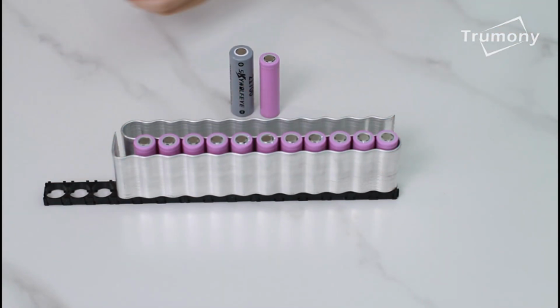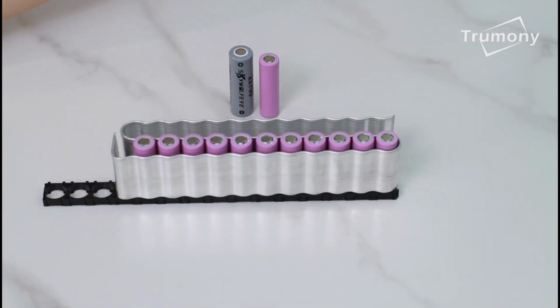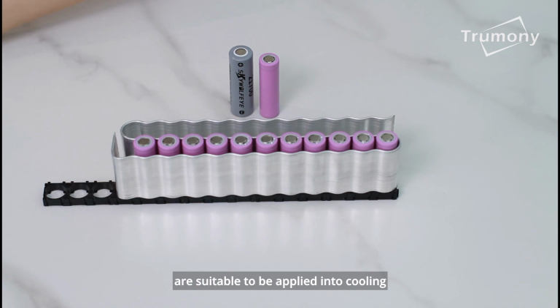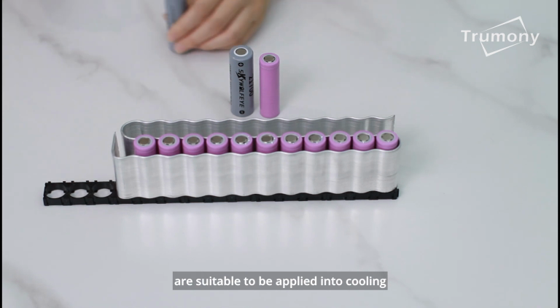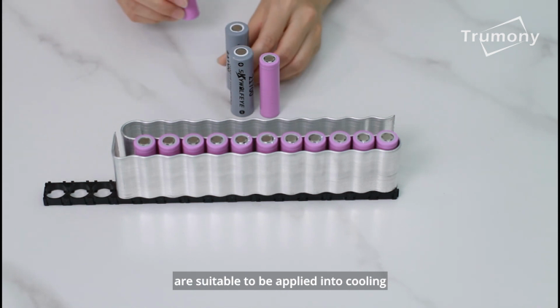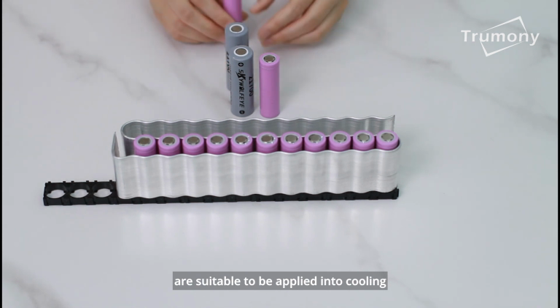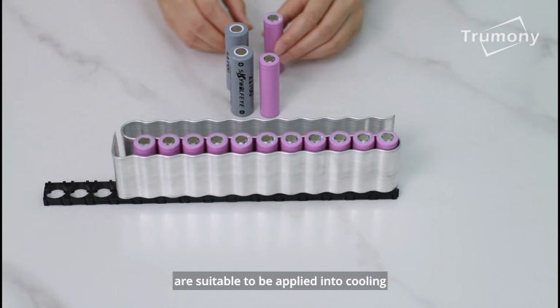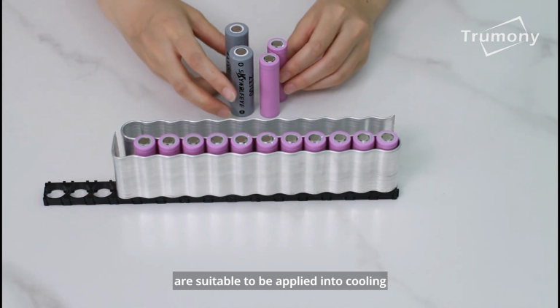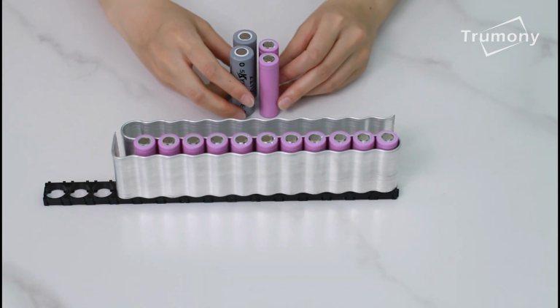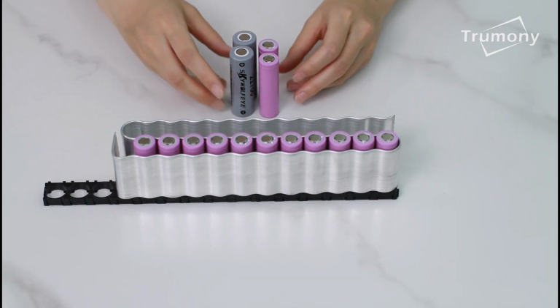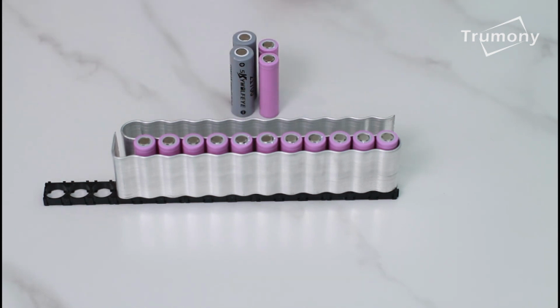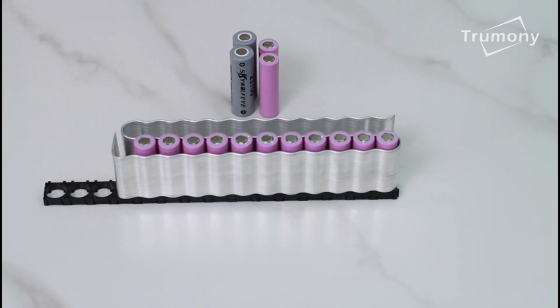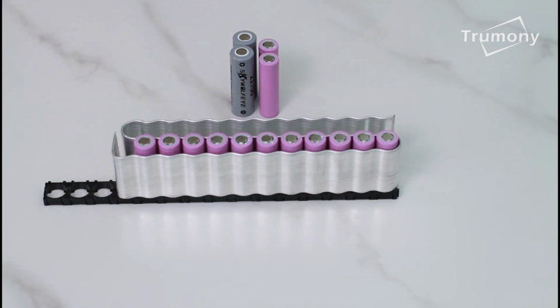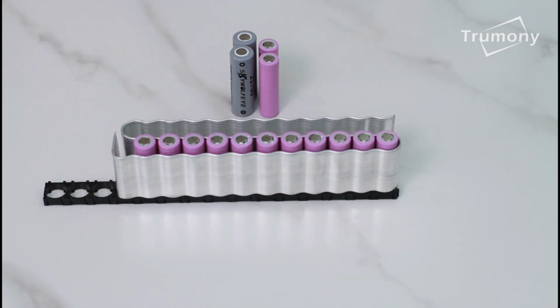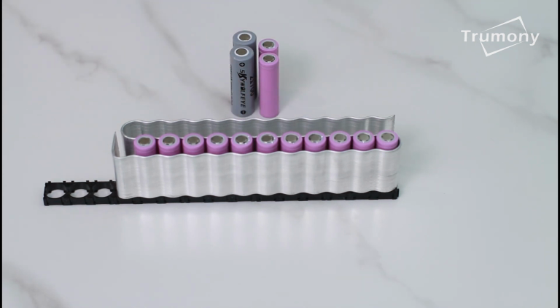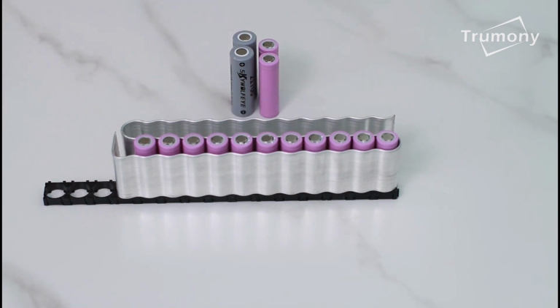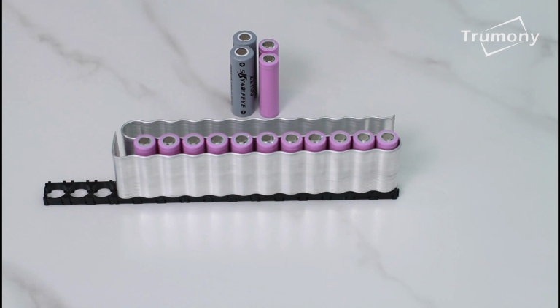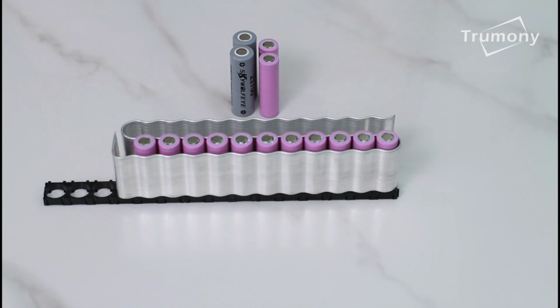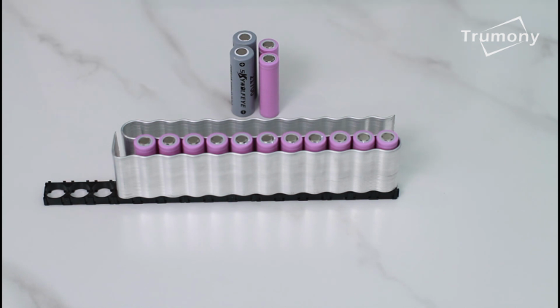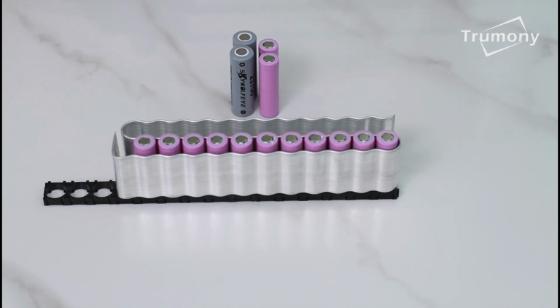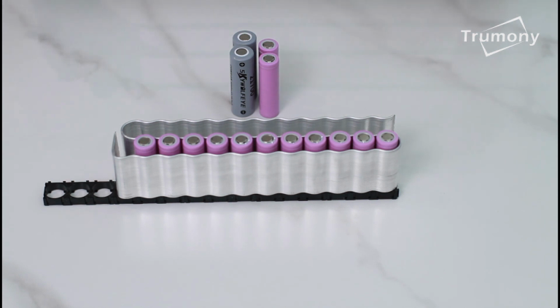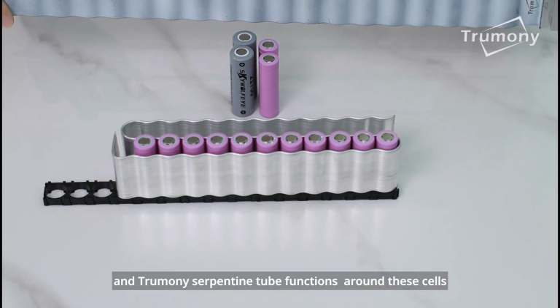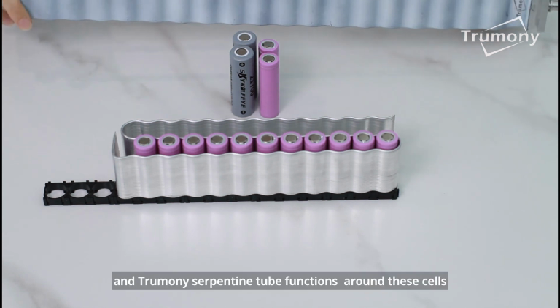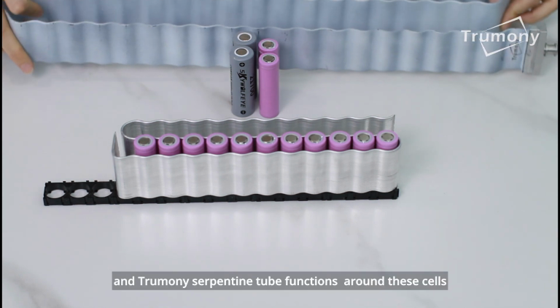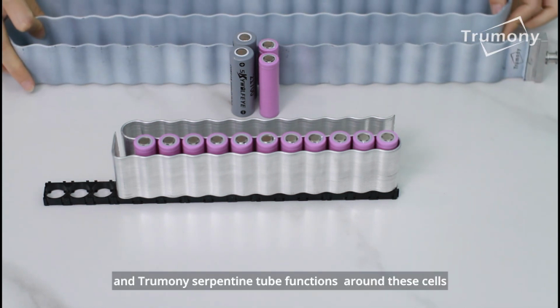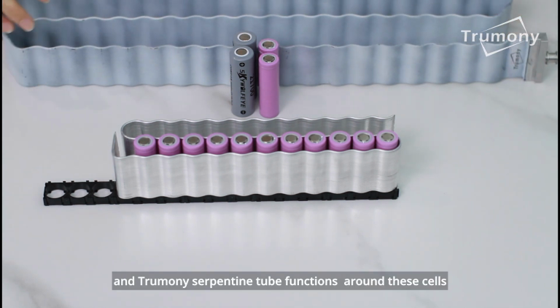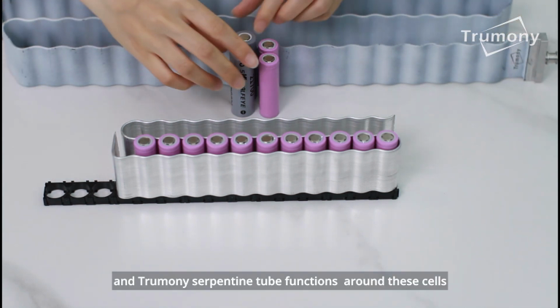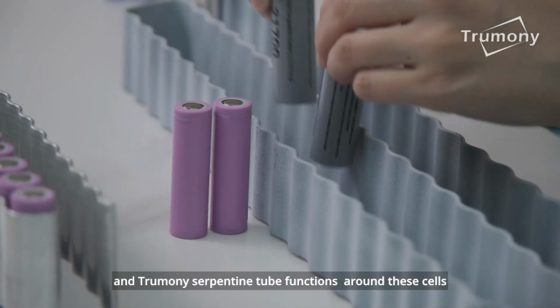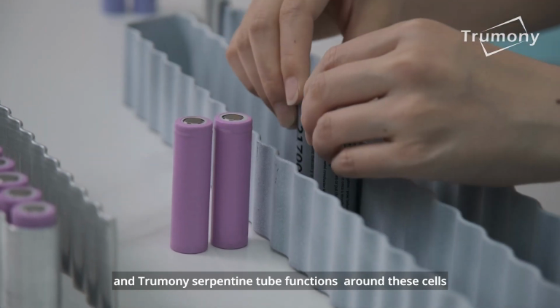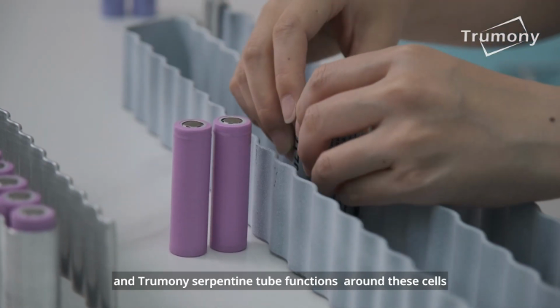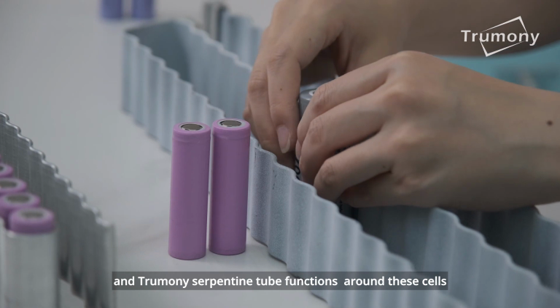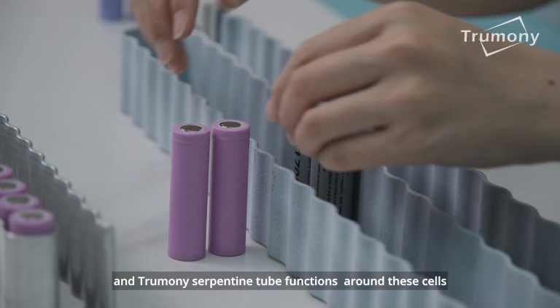are suitable to be applied into cooling, and the Trumany serpentine tube functions around these cells.